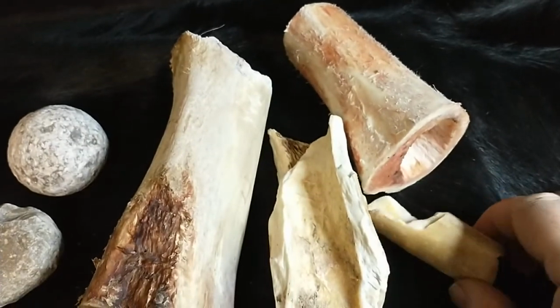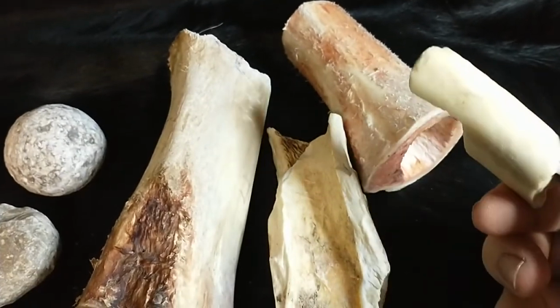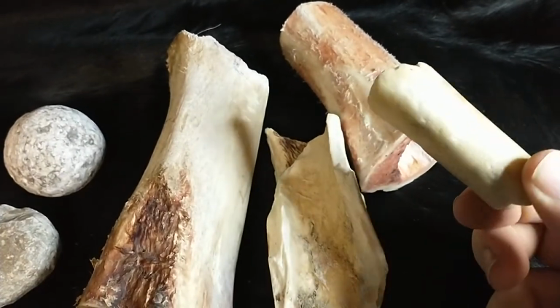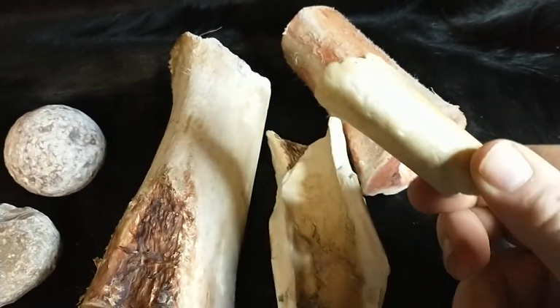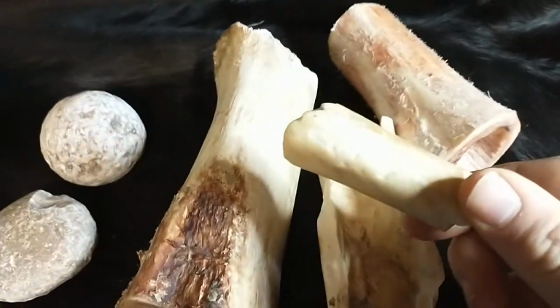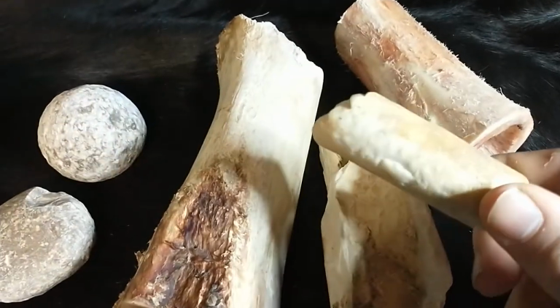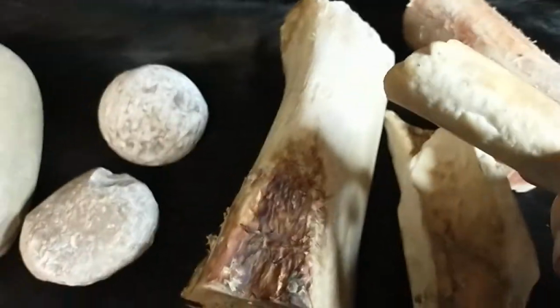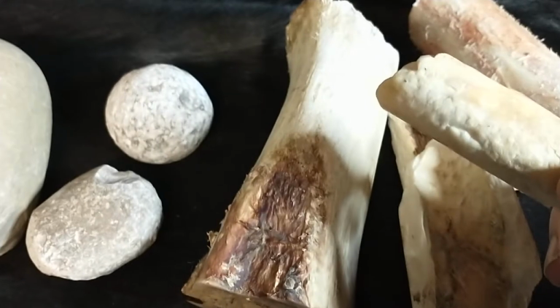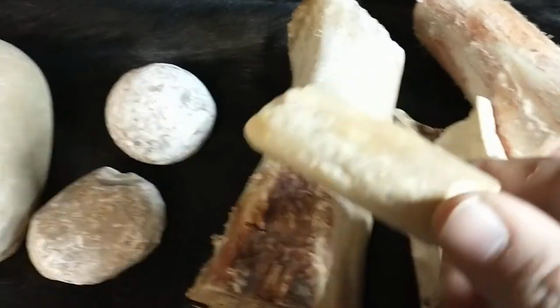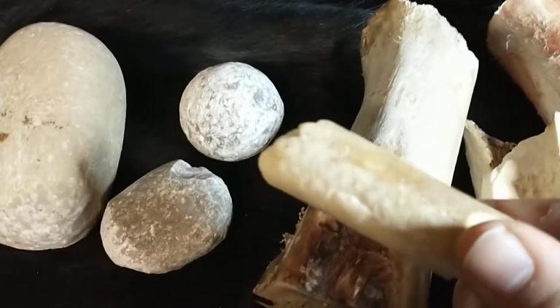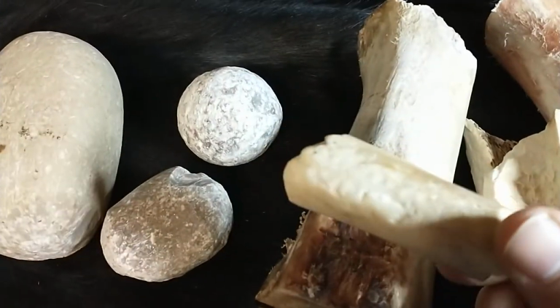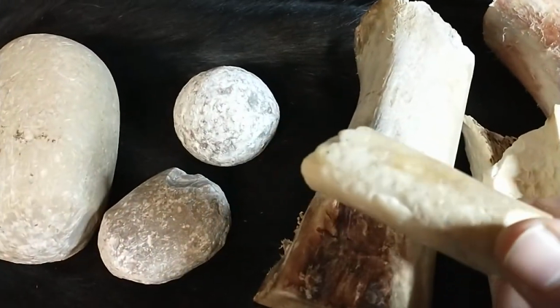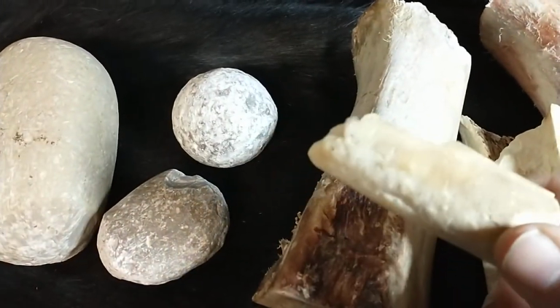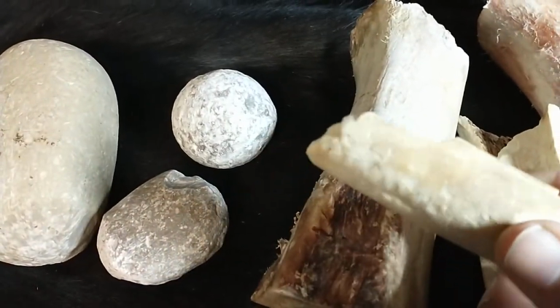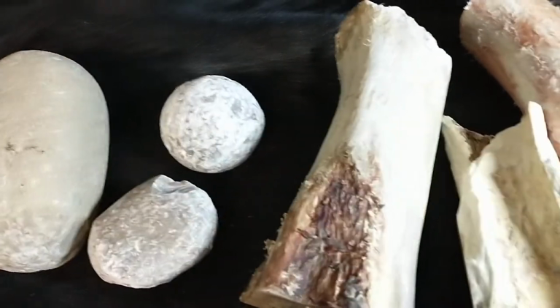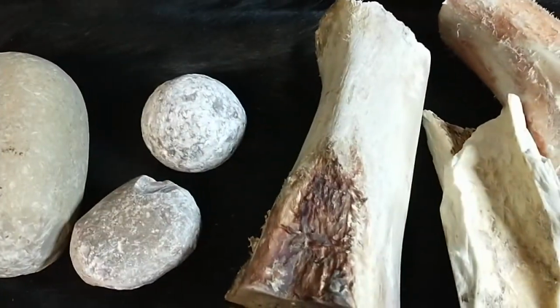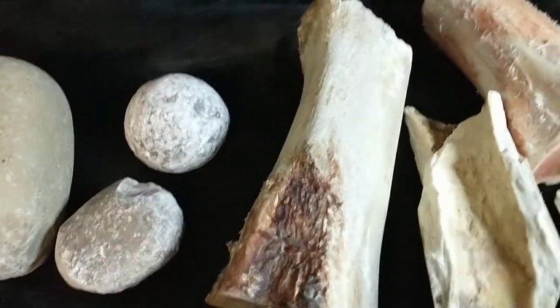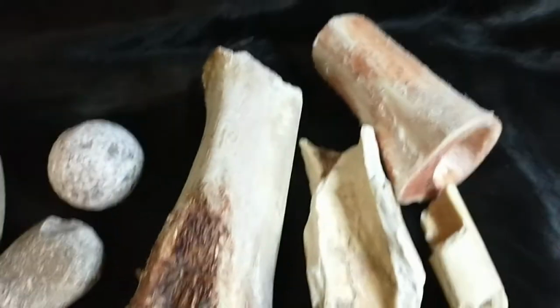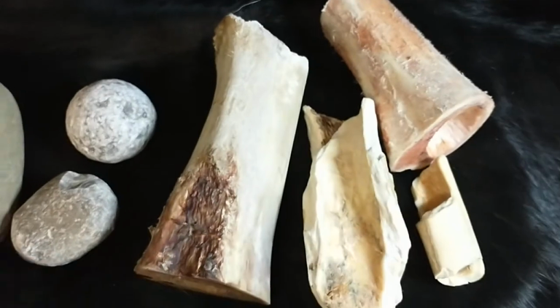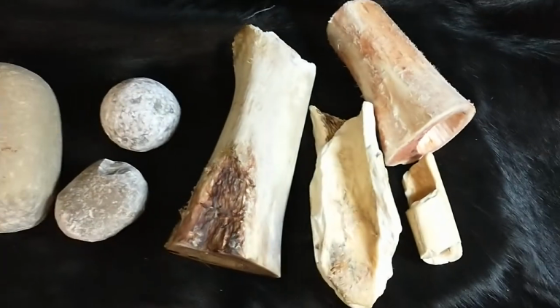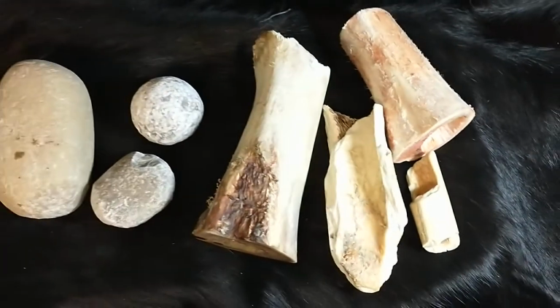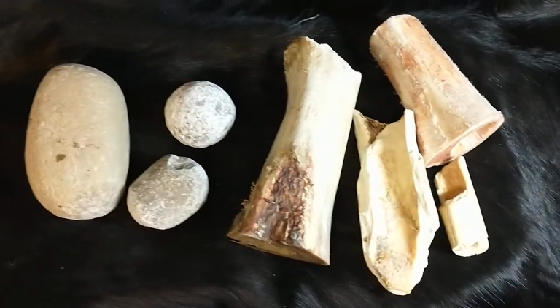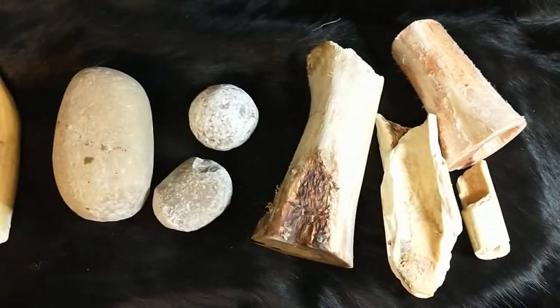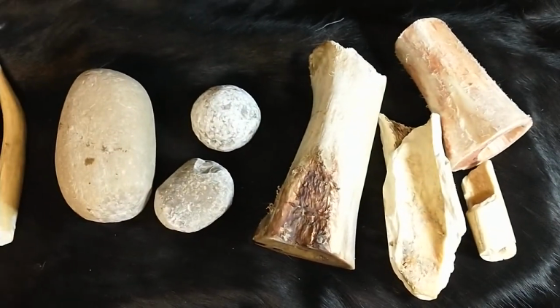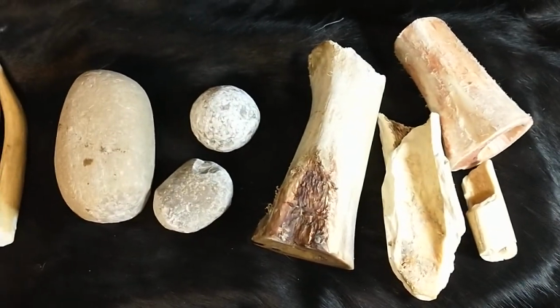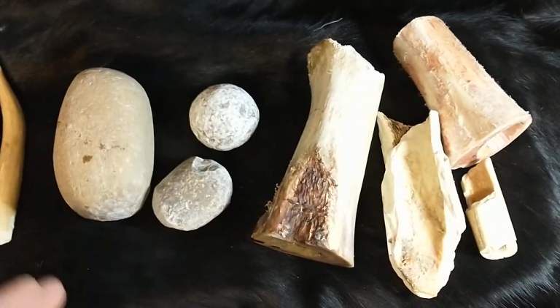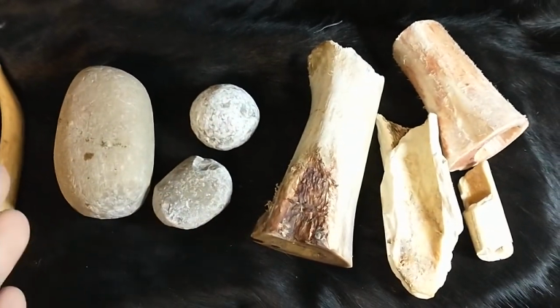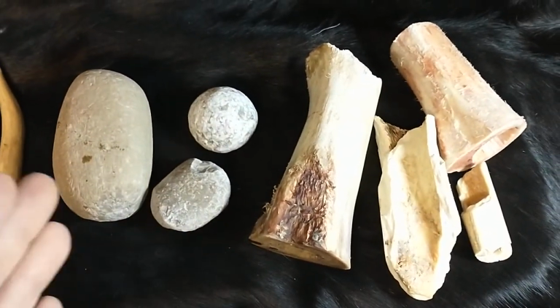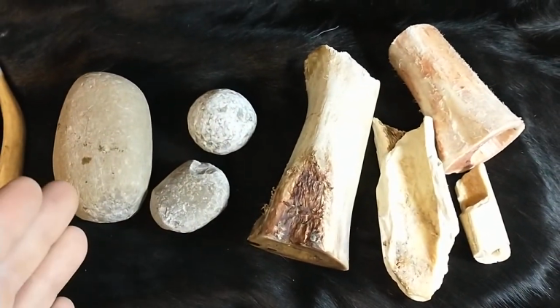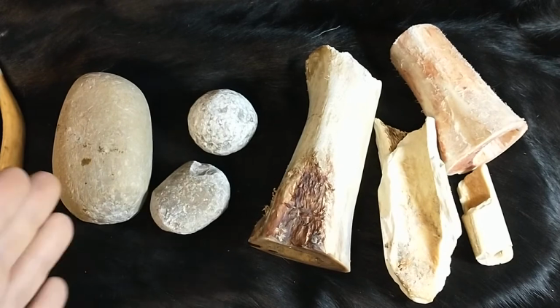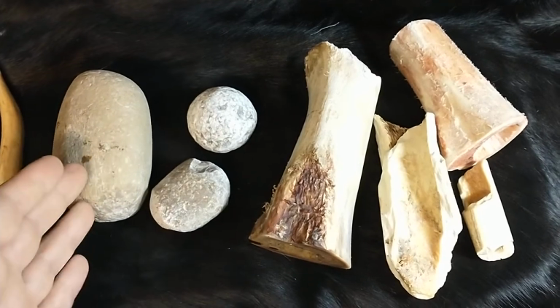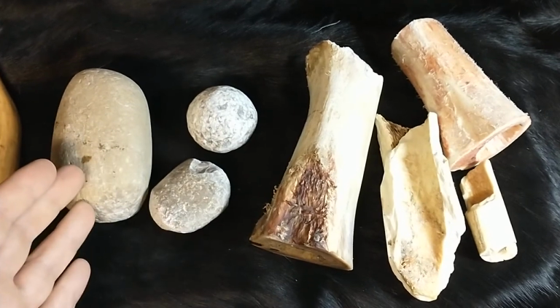These are obviously cow bones, I do believe, and this one is from a caribou — and you can see I've used it heavily.